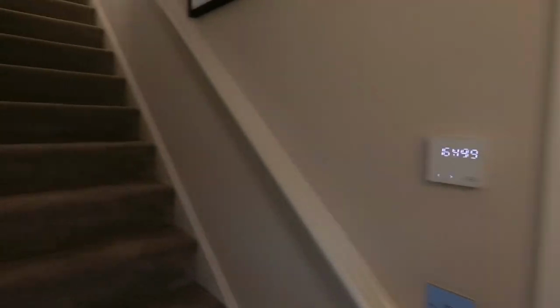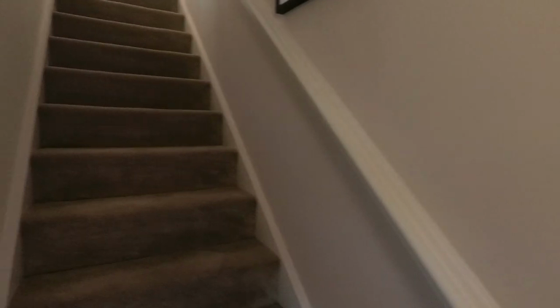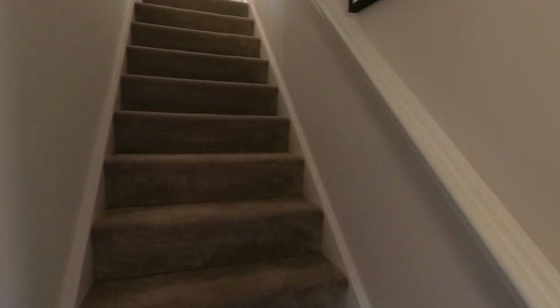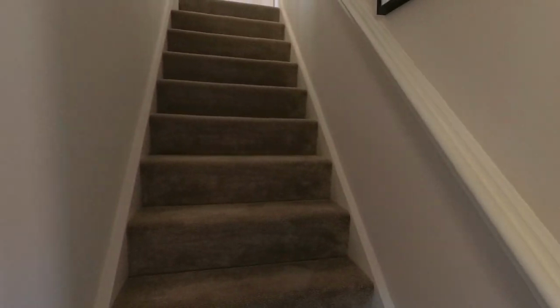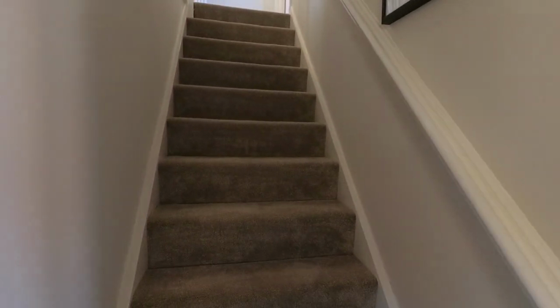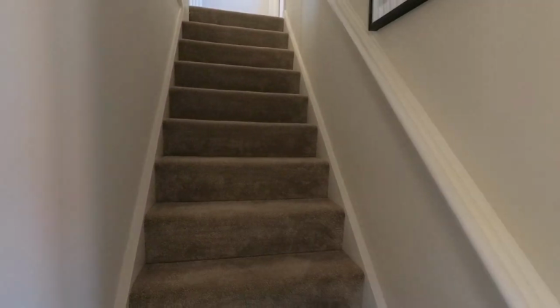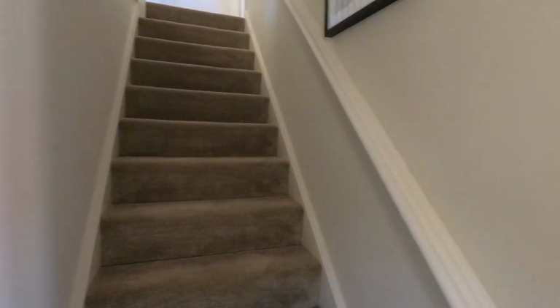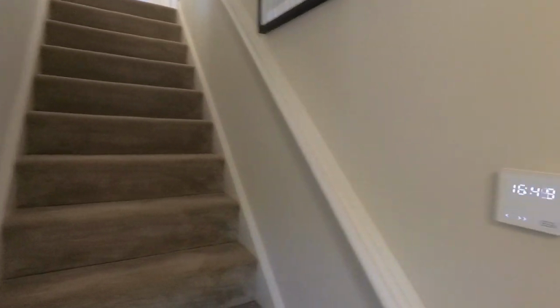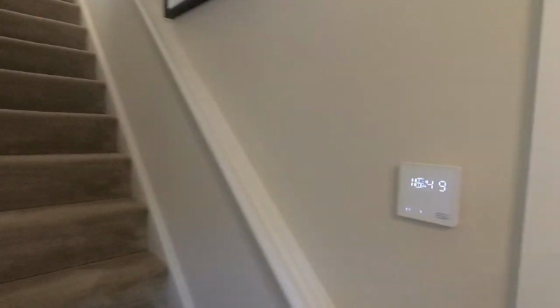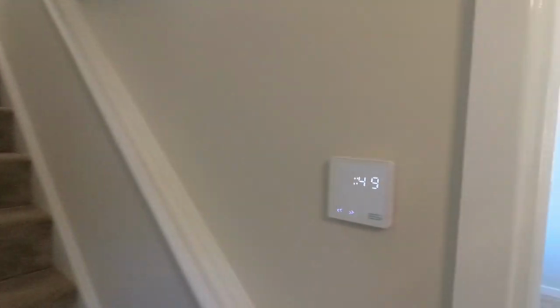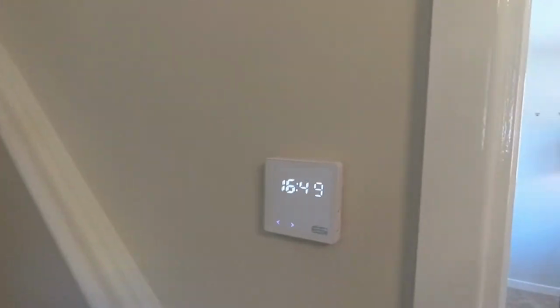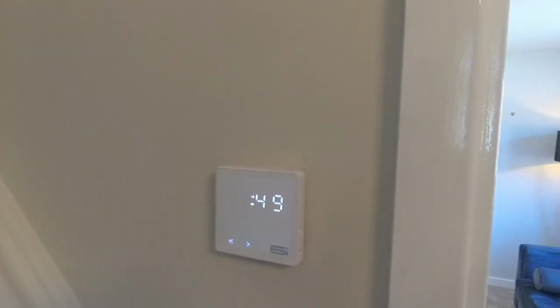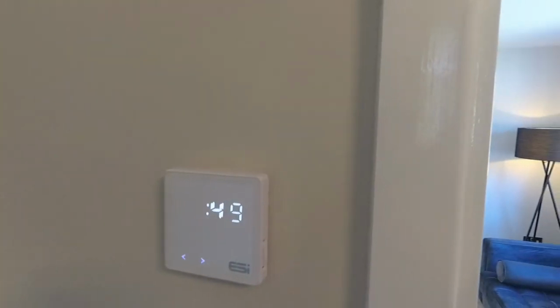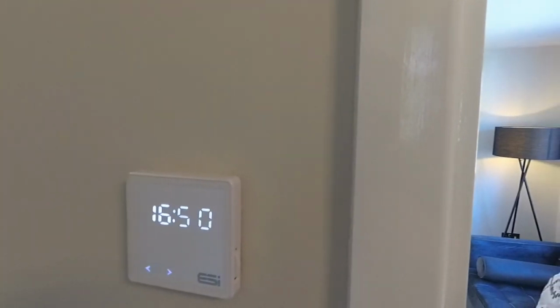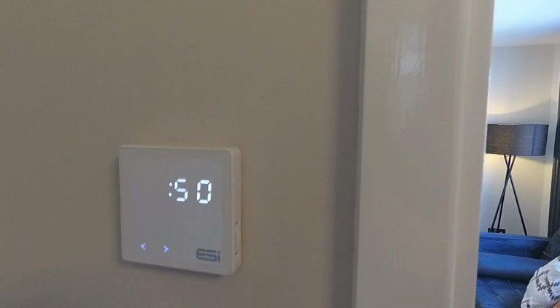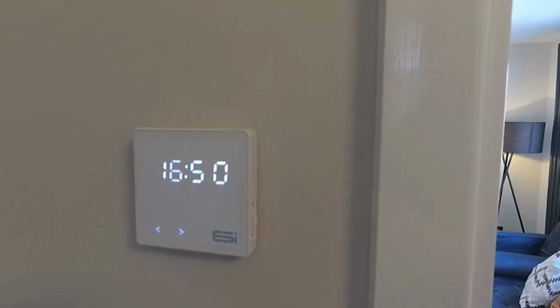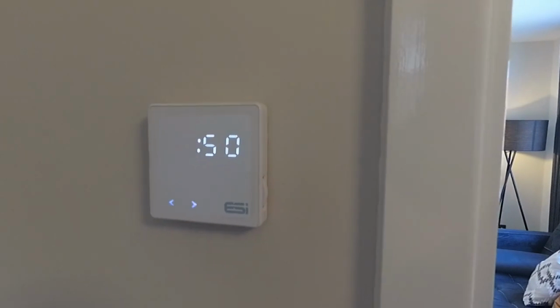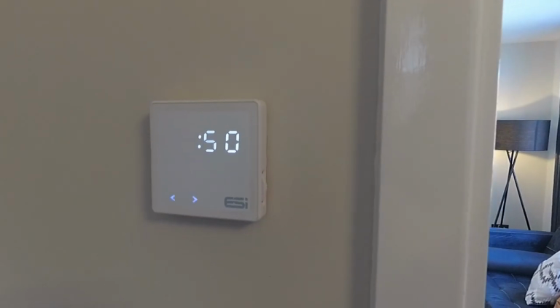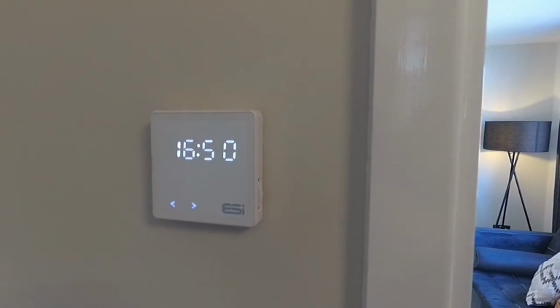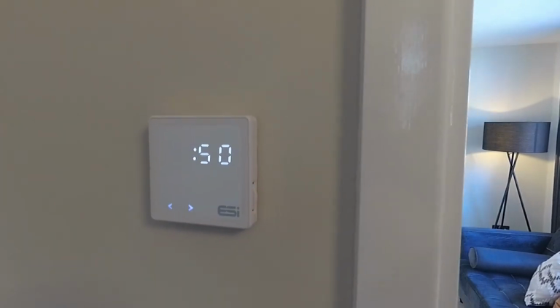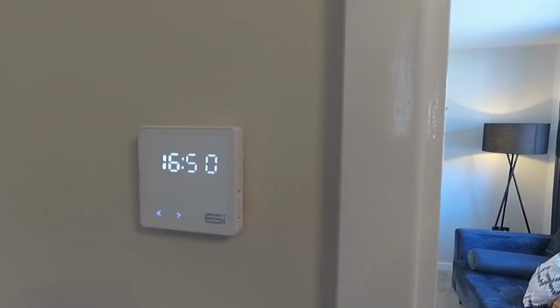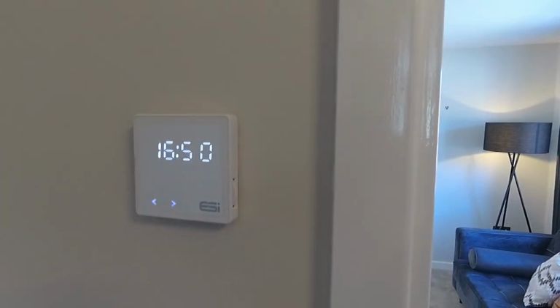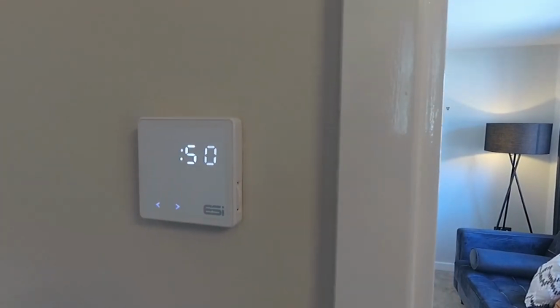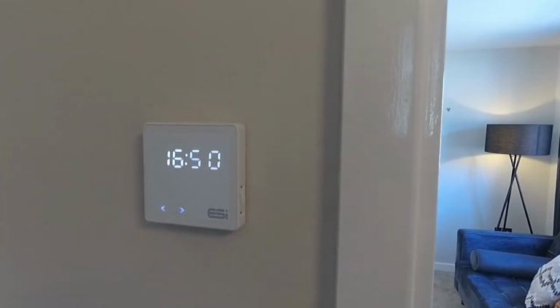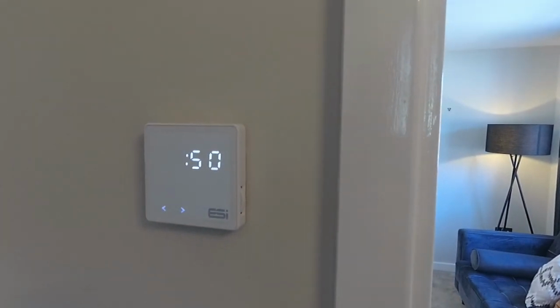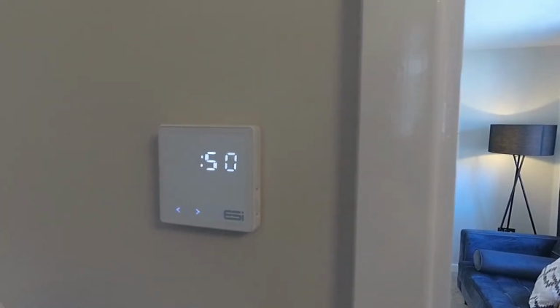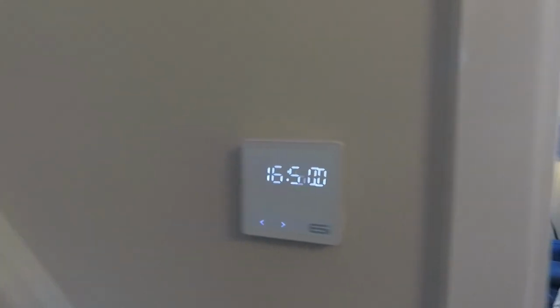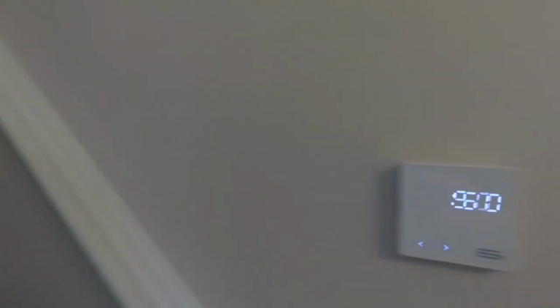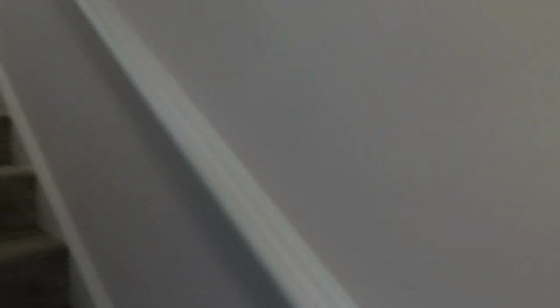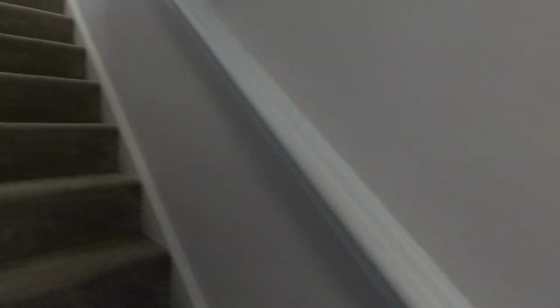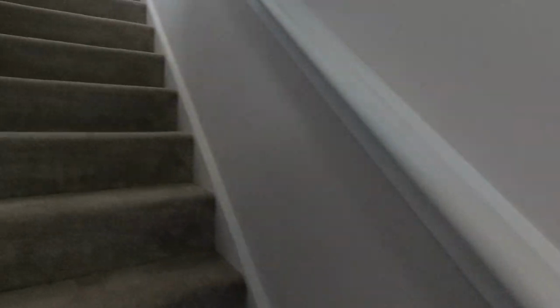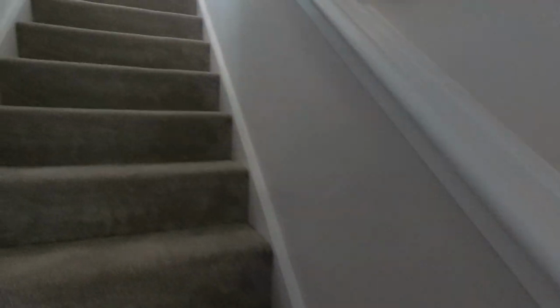Let's take a look upstairs. Oh, I like that little digital — is that the central heating? Yeah, it looks like it. That's quite nice, doesn't it. Looks like some sort of backlit display. Let's head upstairs.